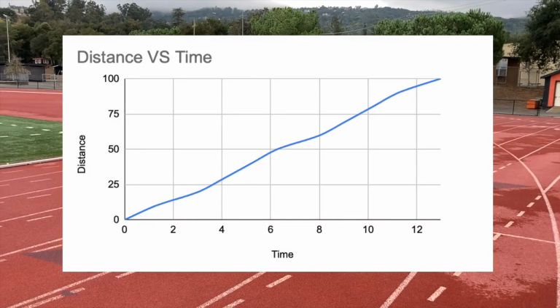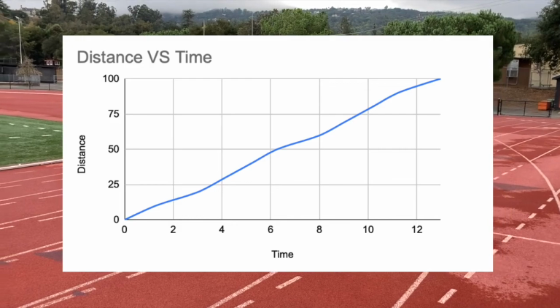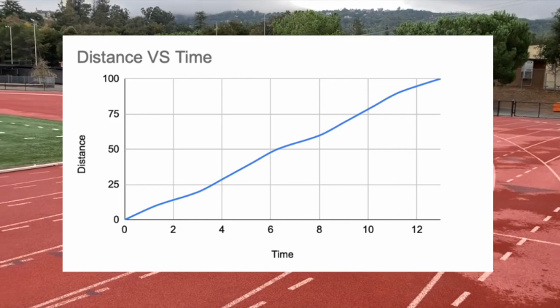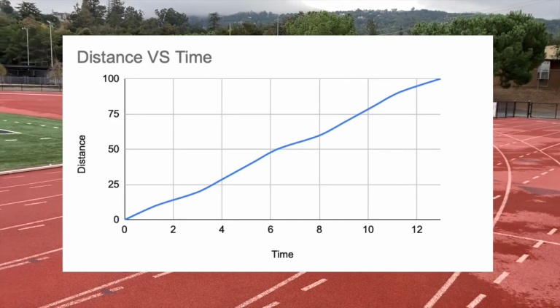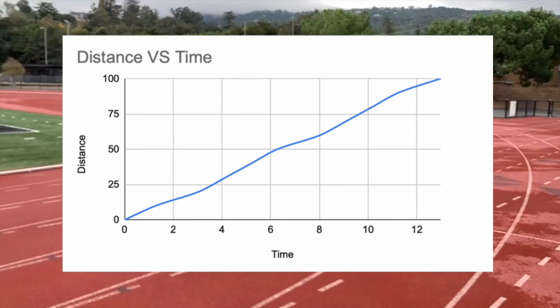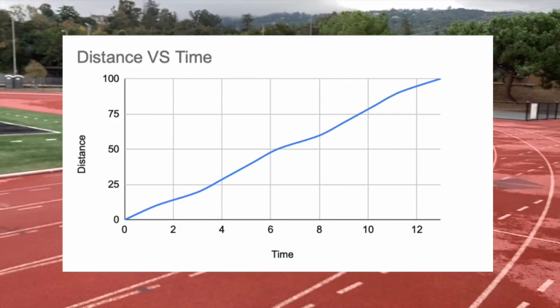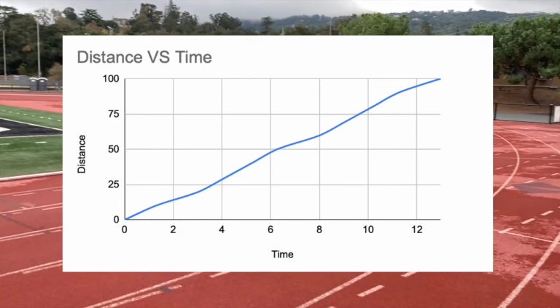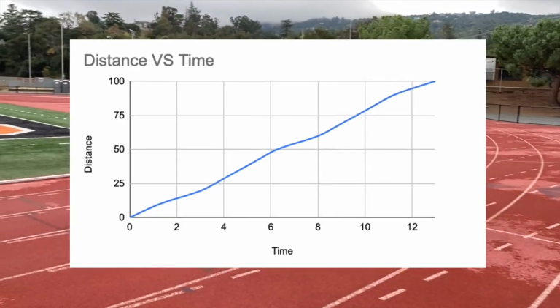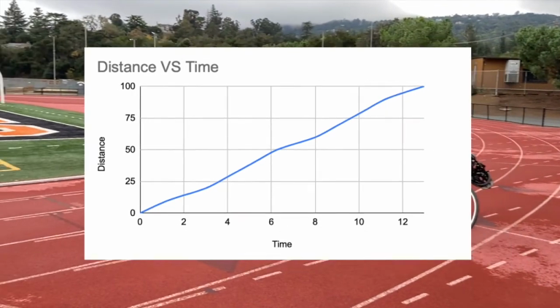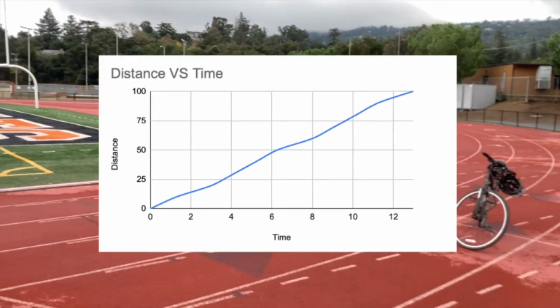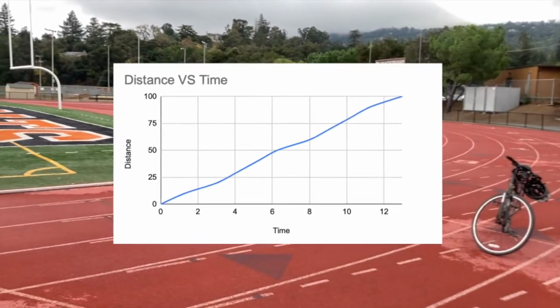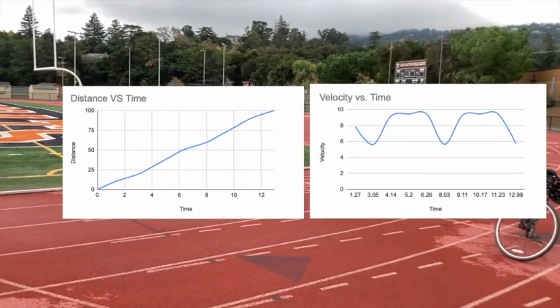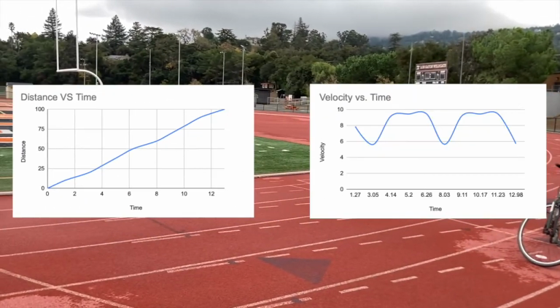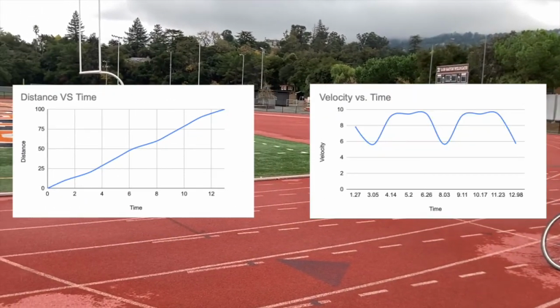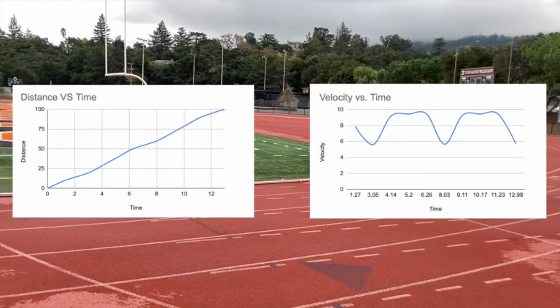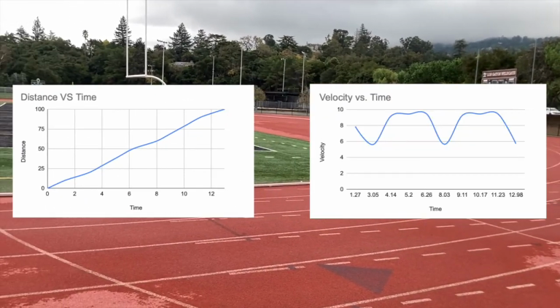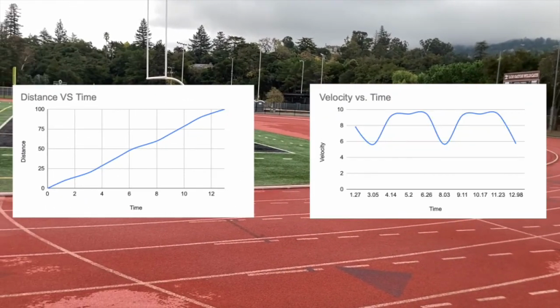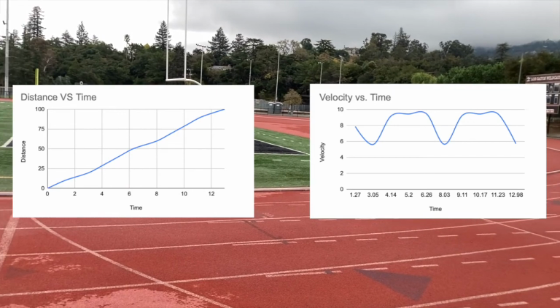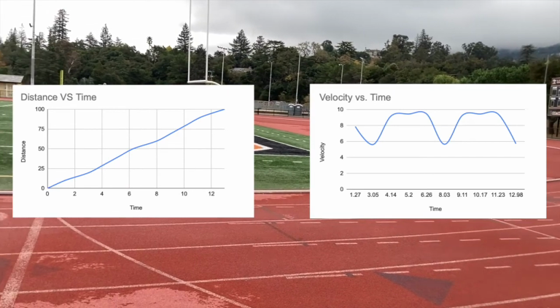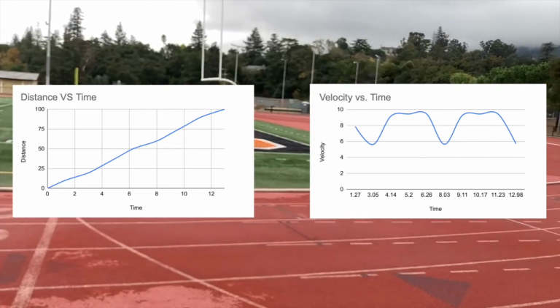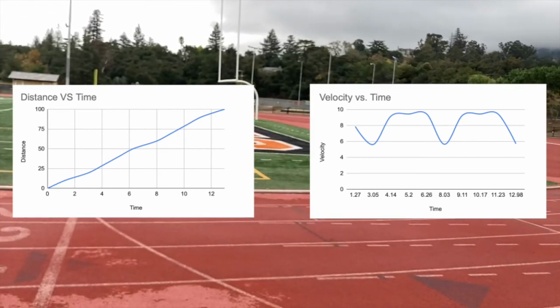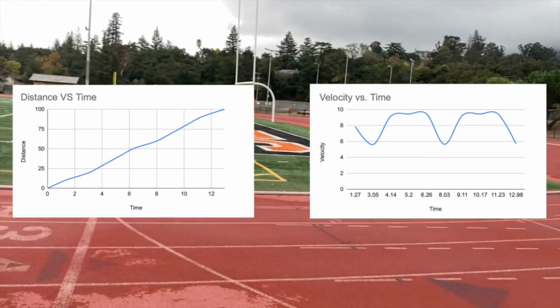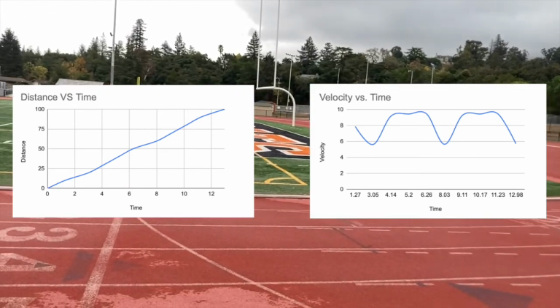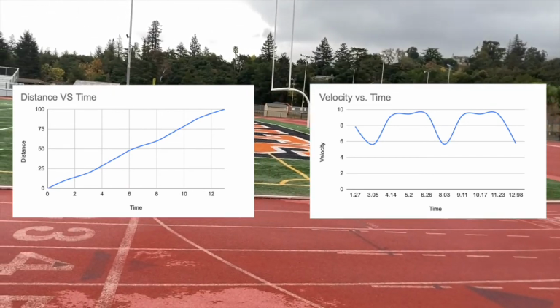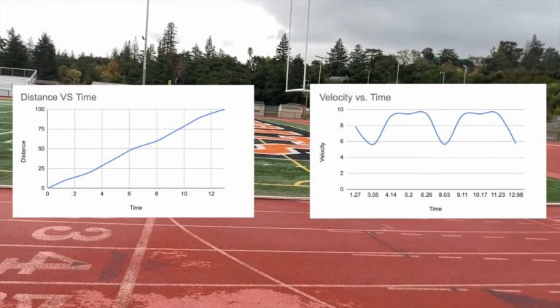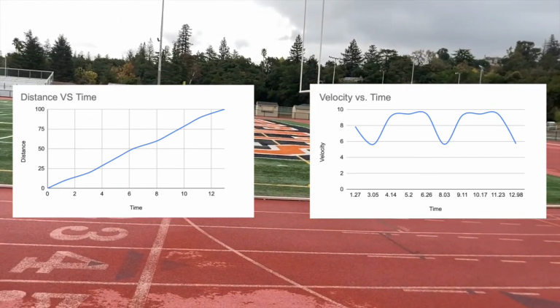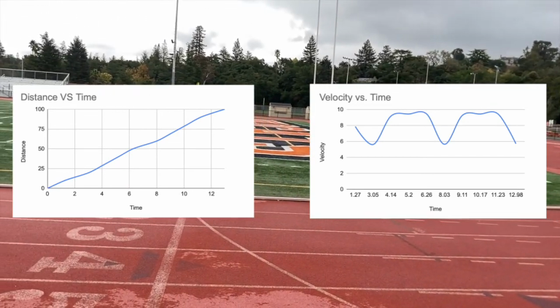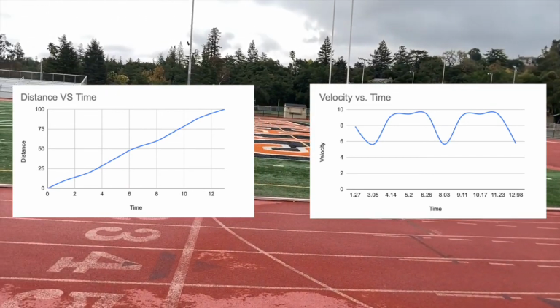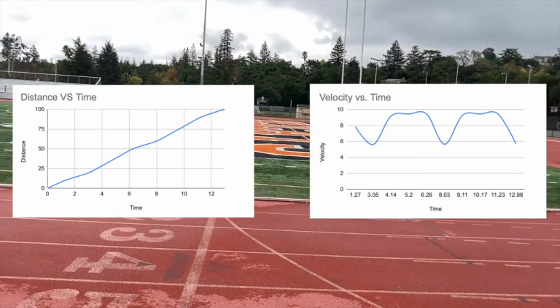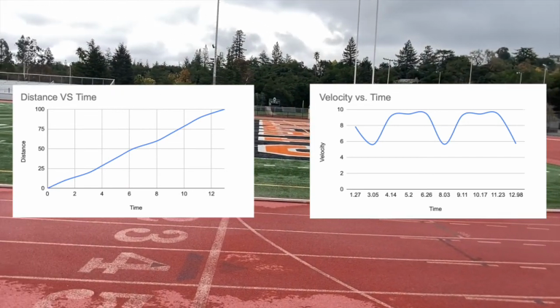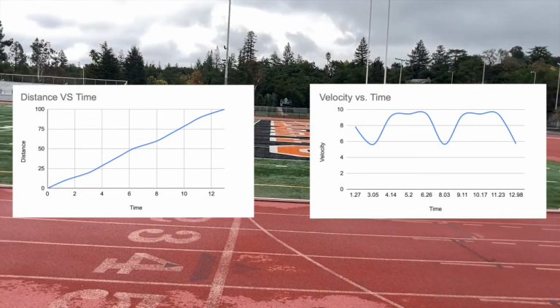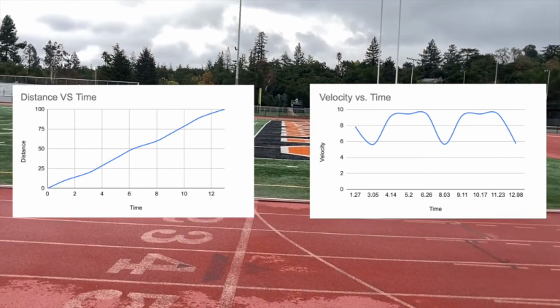After obtaining the data required, we created a distance versus time graph as well as a velocity time graph. As you can see, Connor is pretty consistent throughout the sprint, but there are a few noticeable surges.